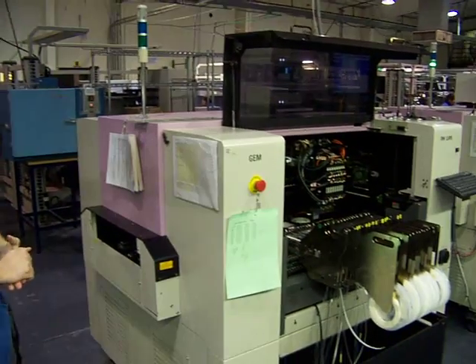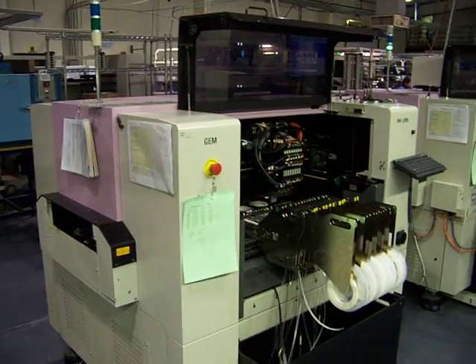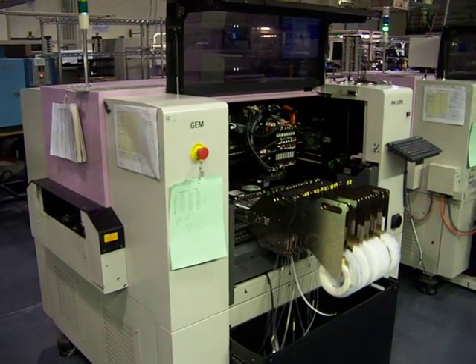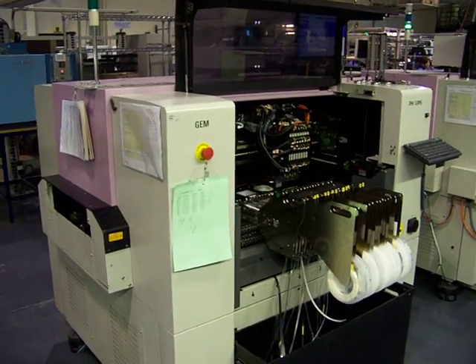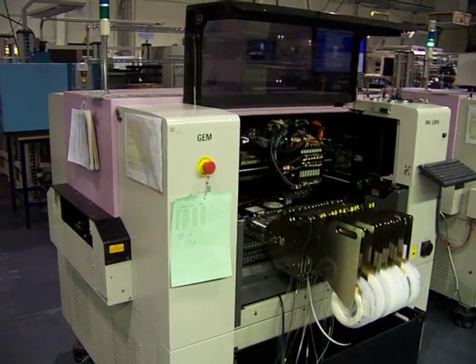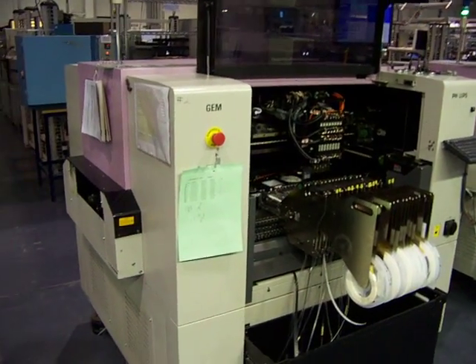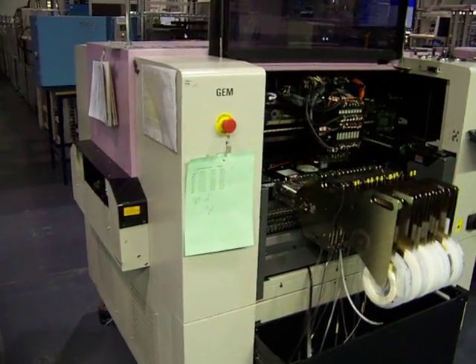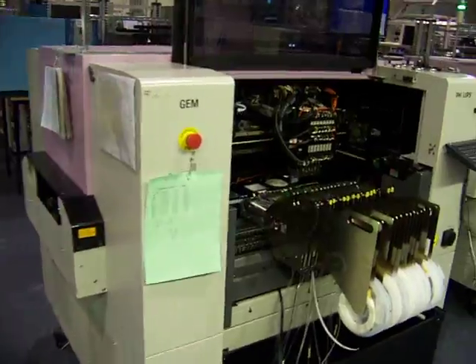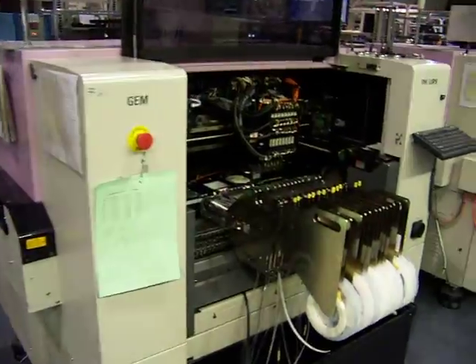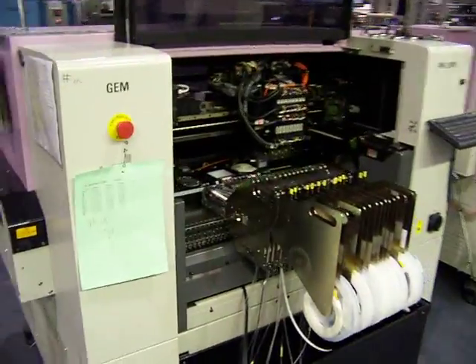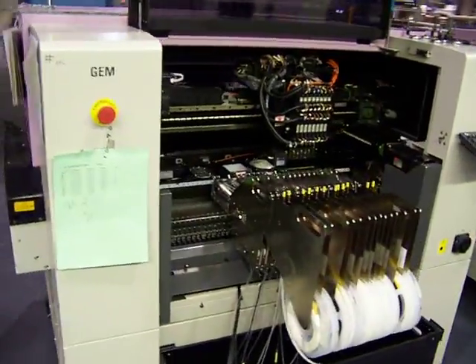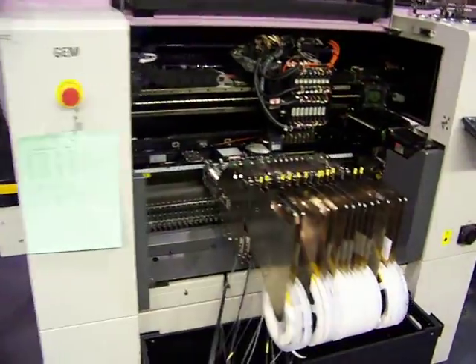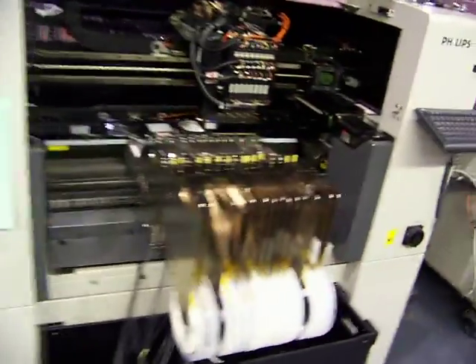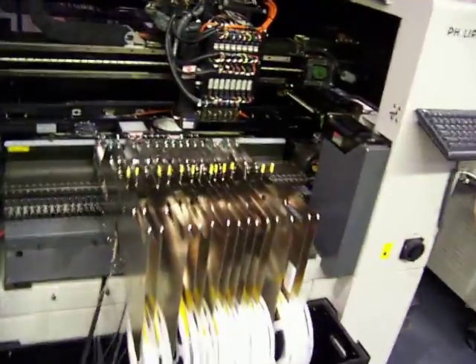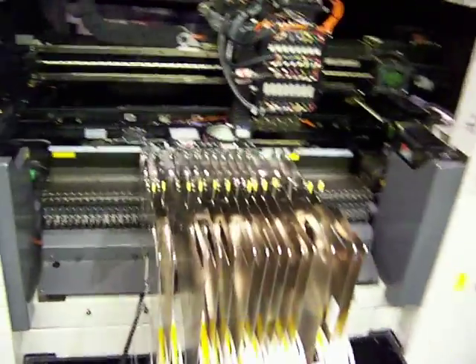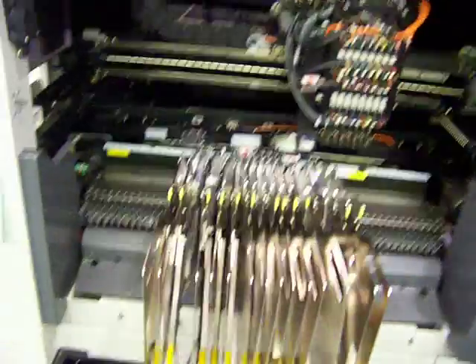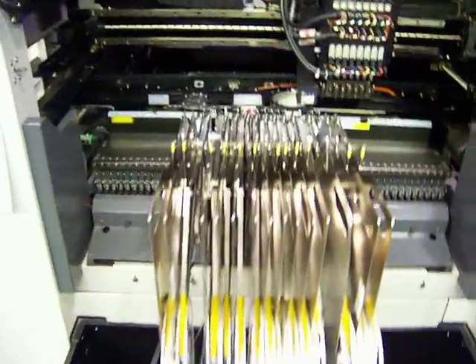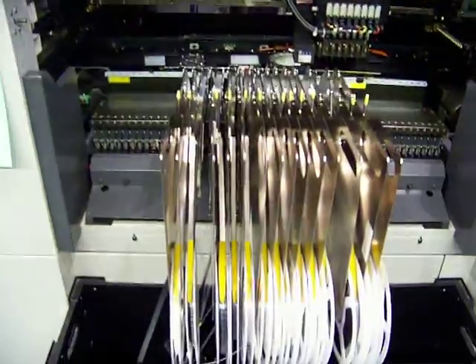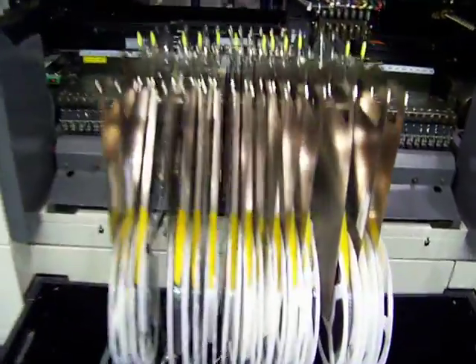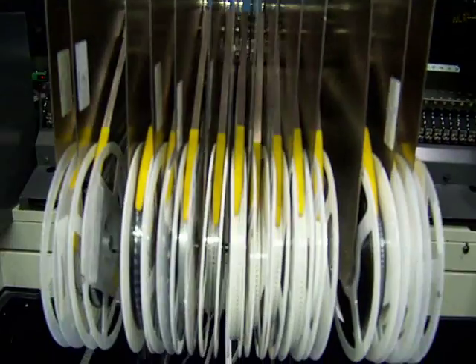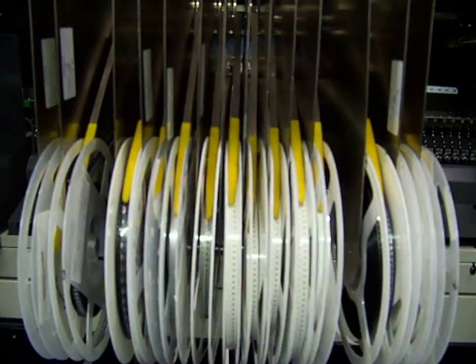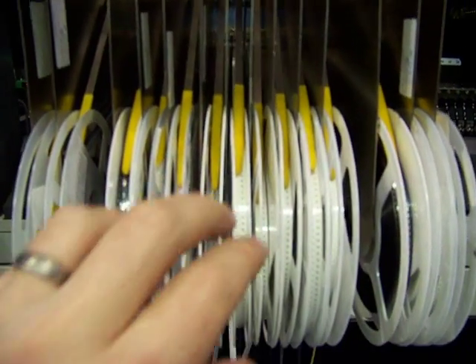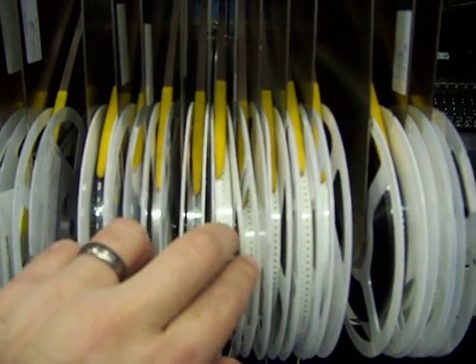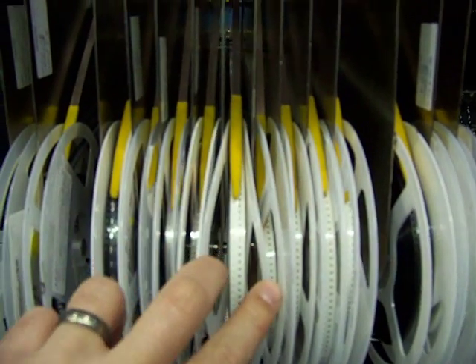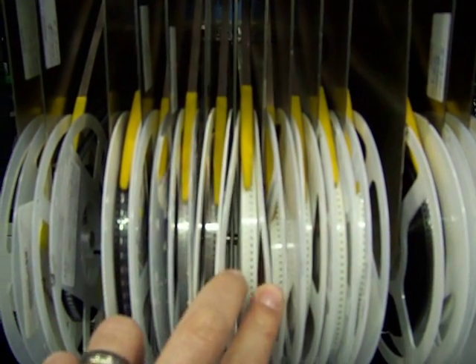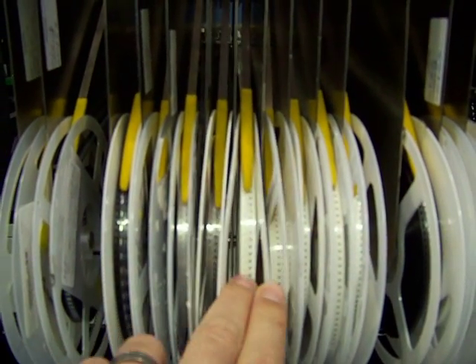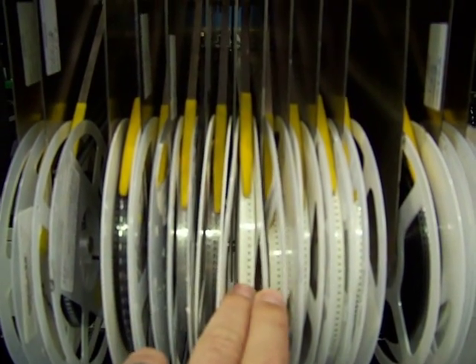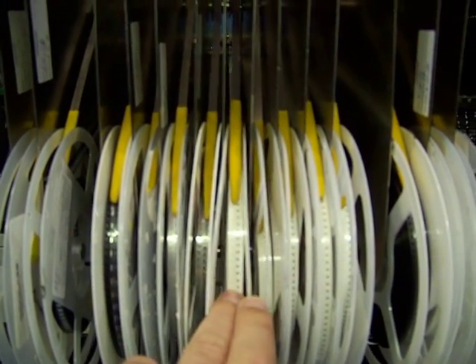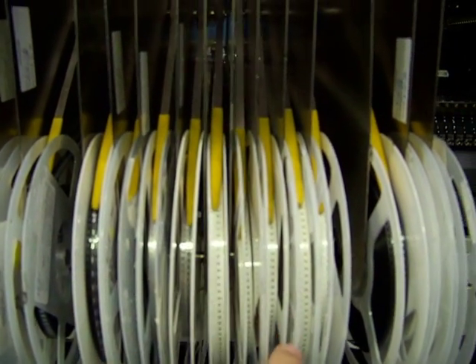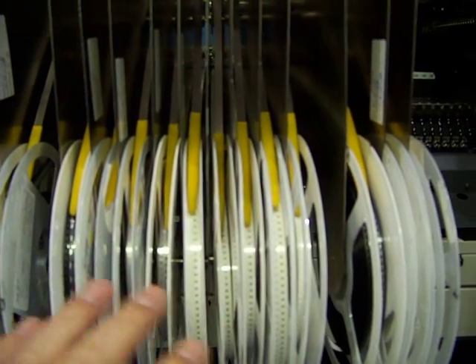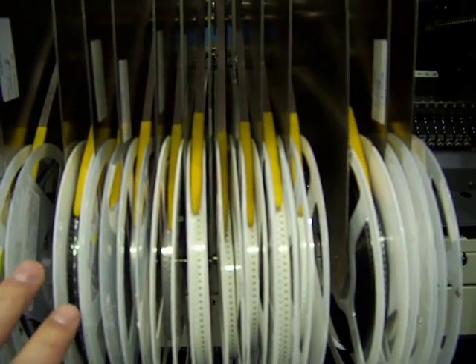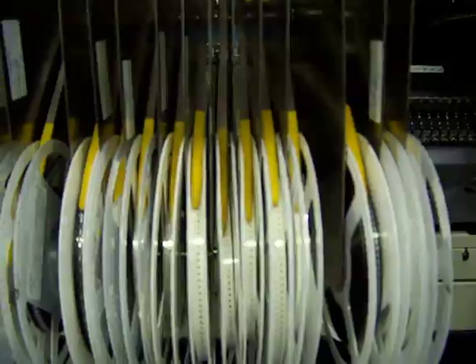This here is a Philips Topaz machine. It's what is known in the industry as a chip shooter — it places small chip style components. You look in here, you see these are resistors. We have capacitors and inductors on here.